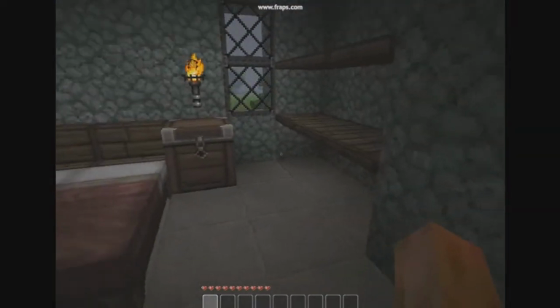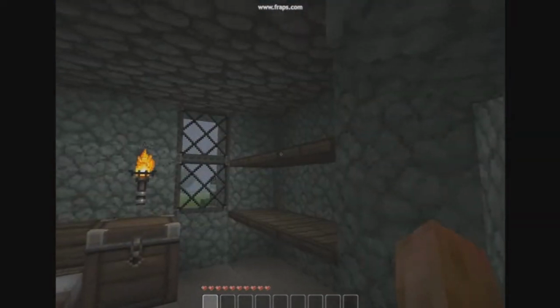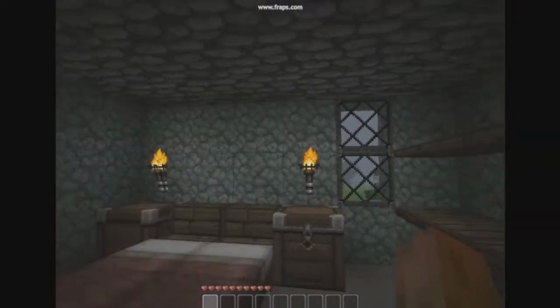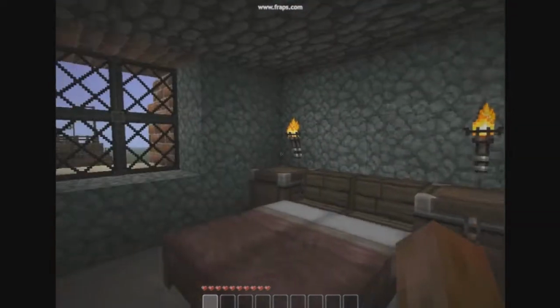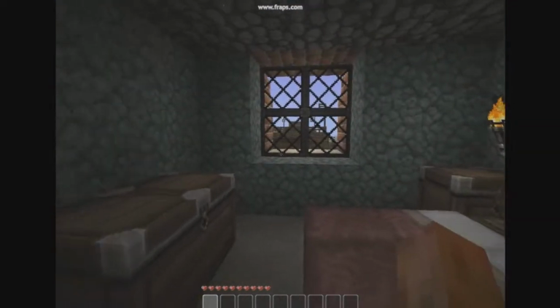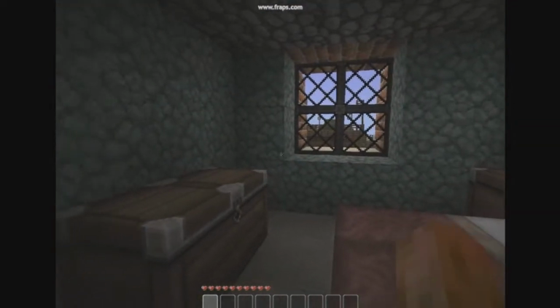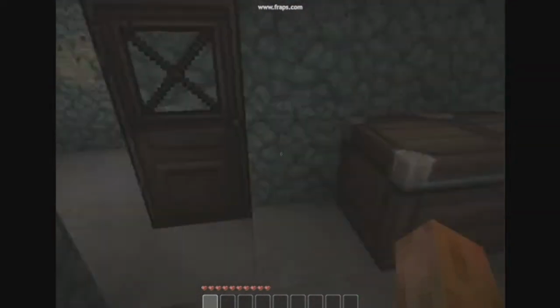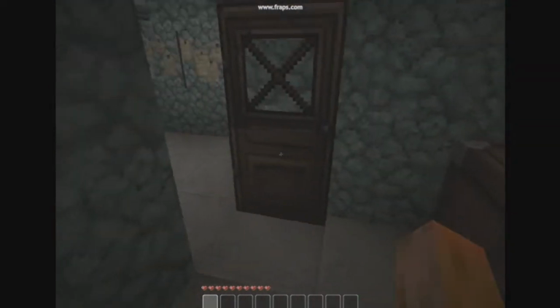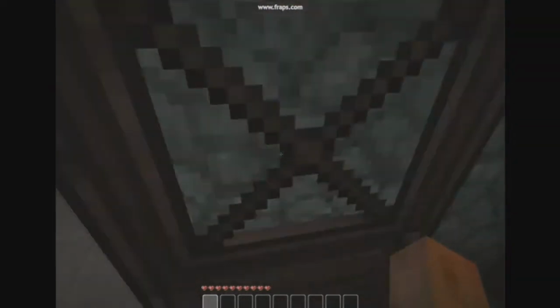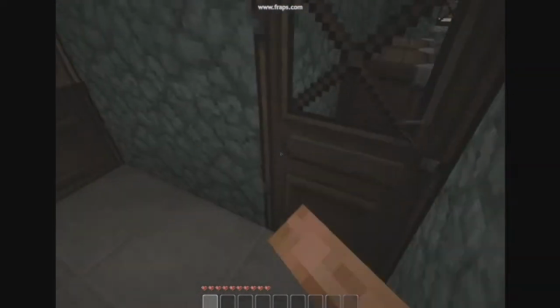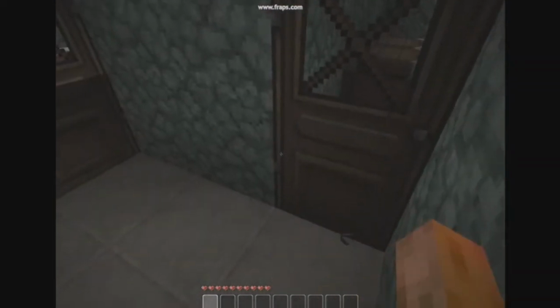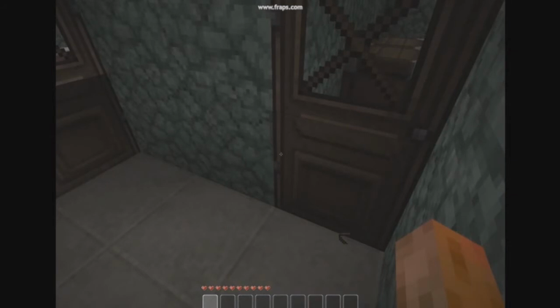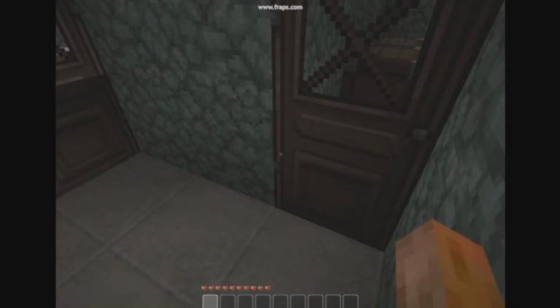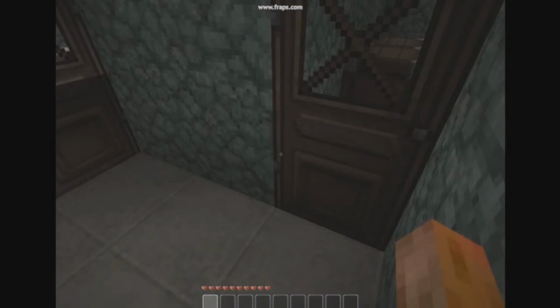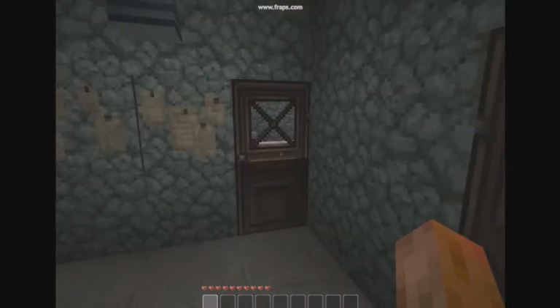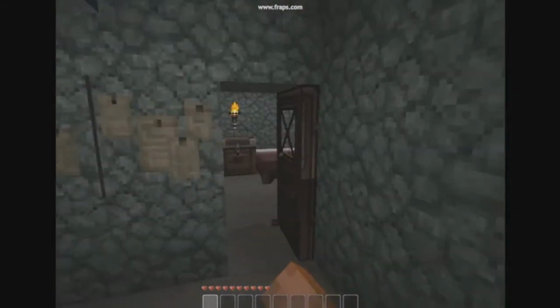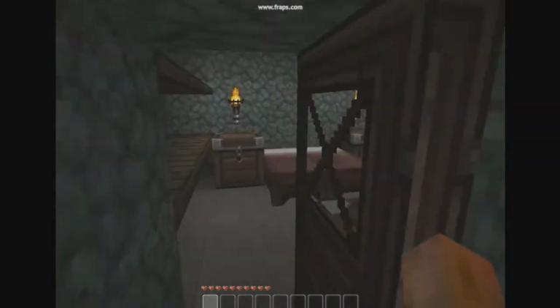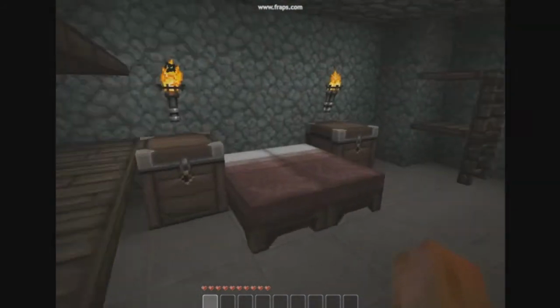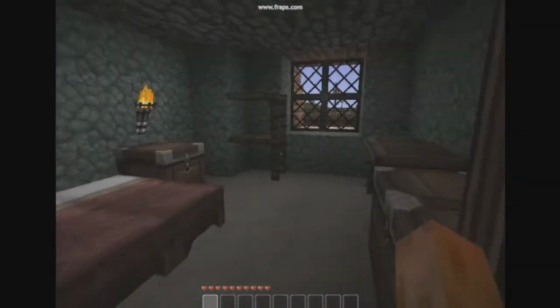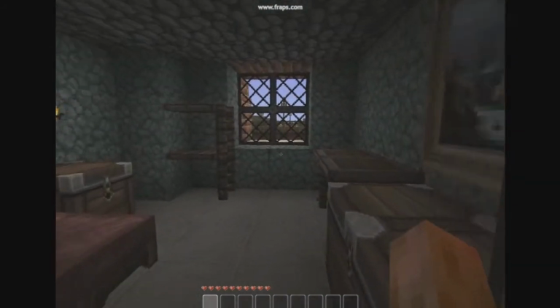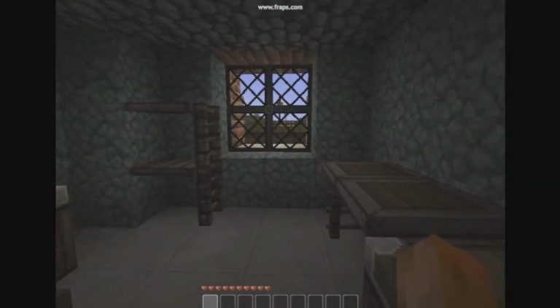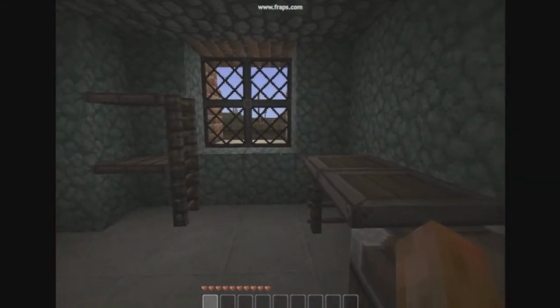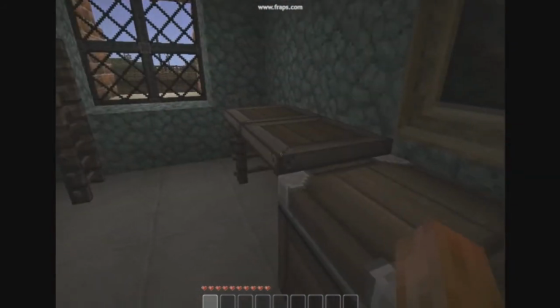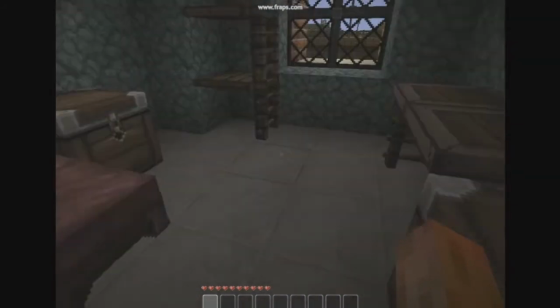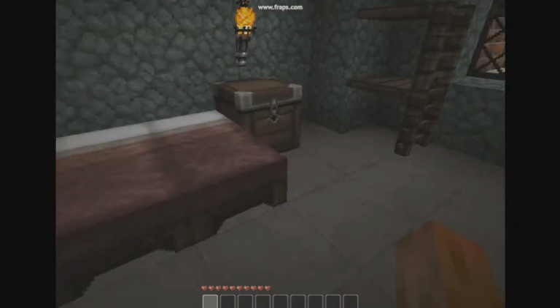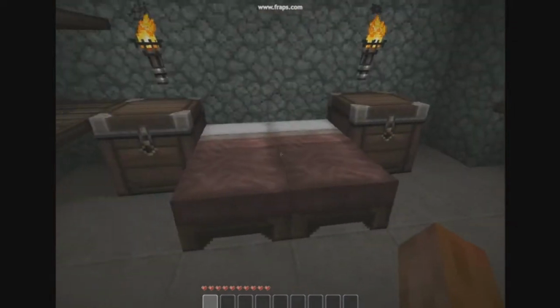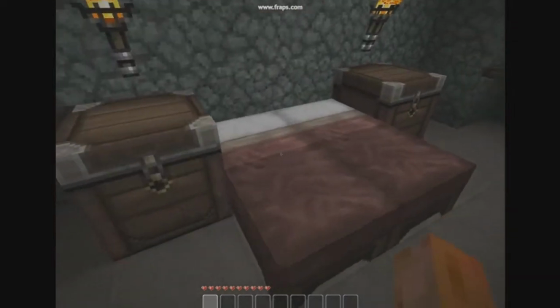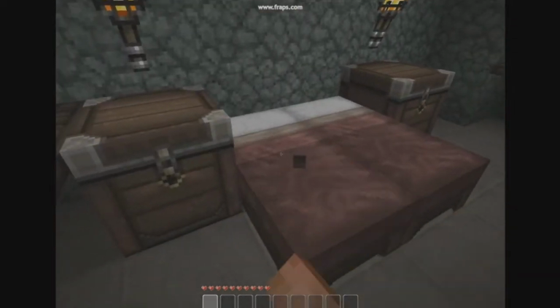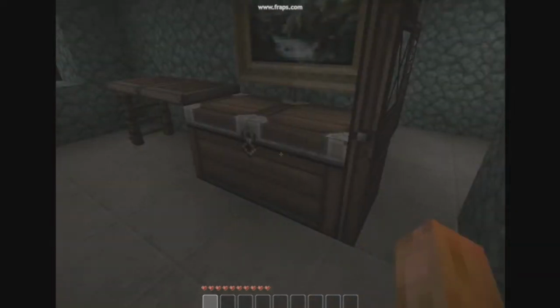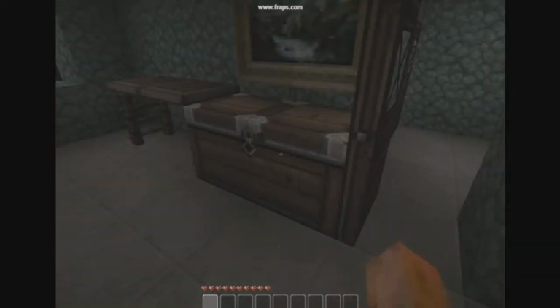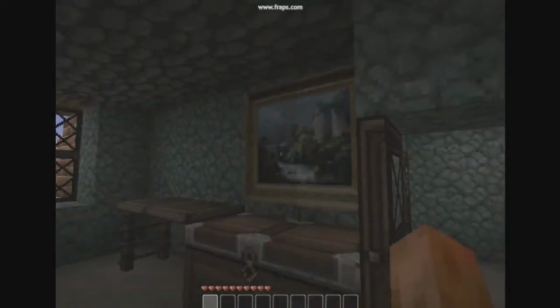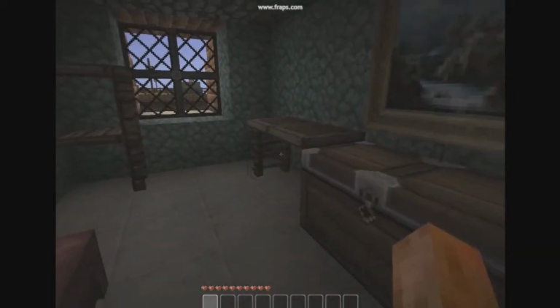My sister's room. Closet, all that good stuff. And then now we go to my room — this is where all the magic happens. Just kidding.